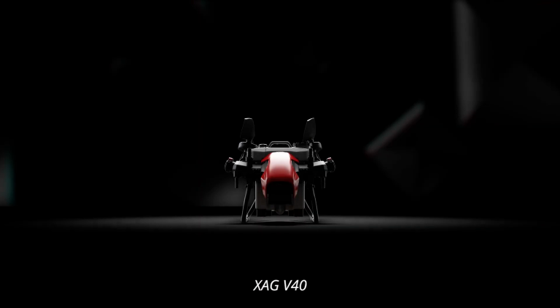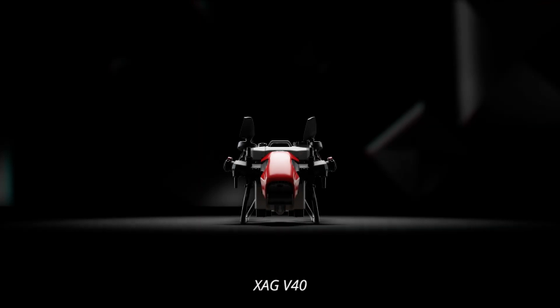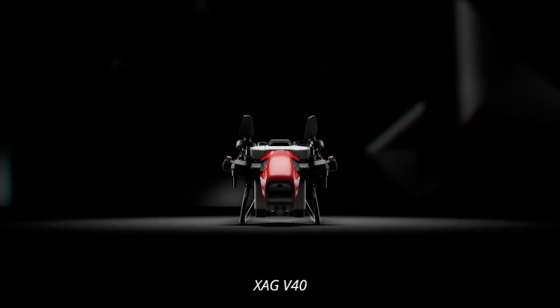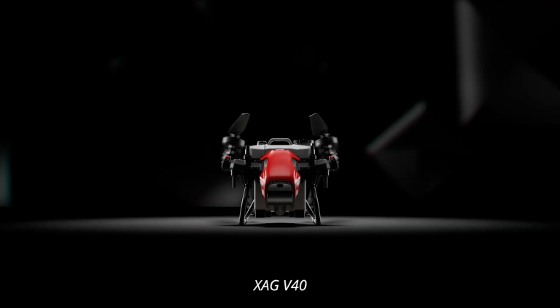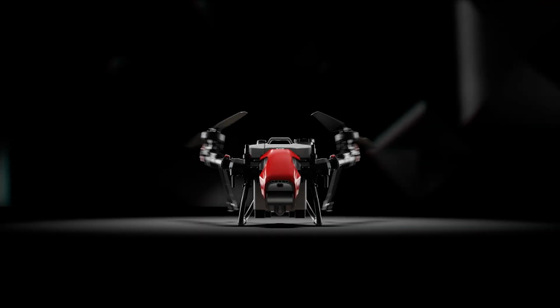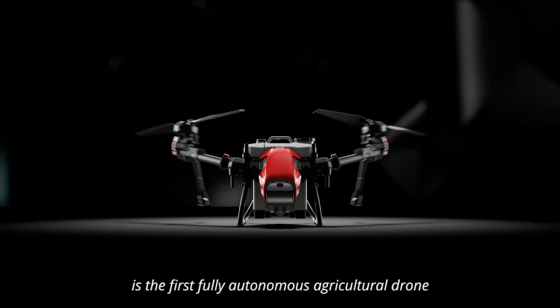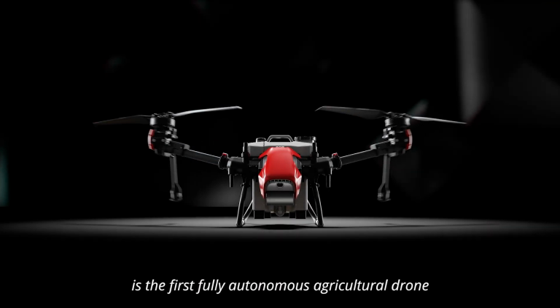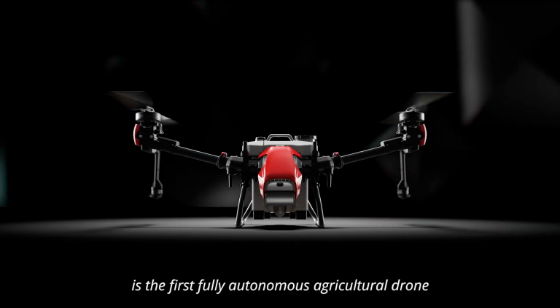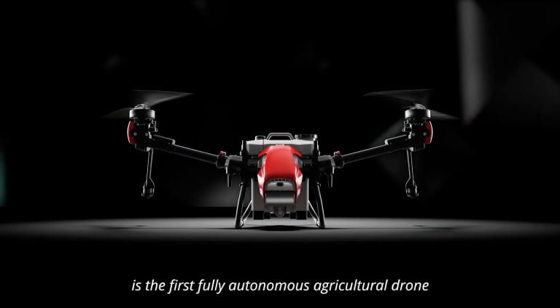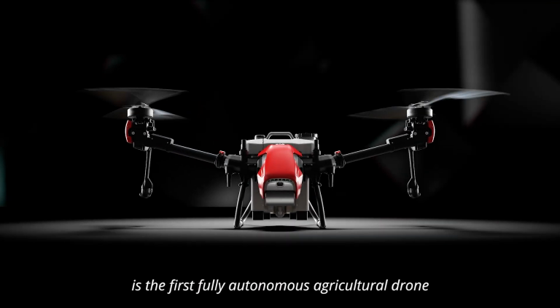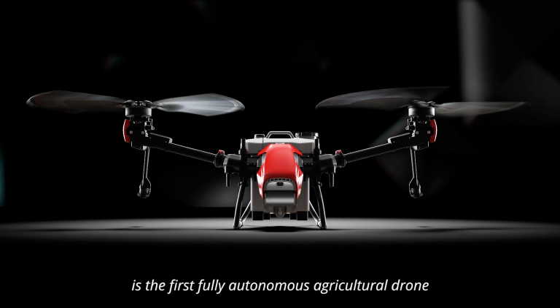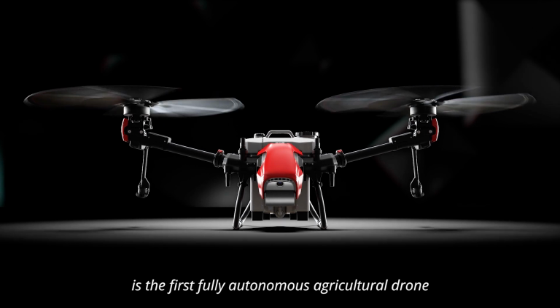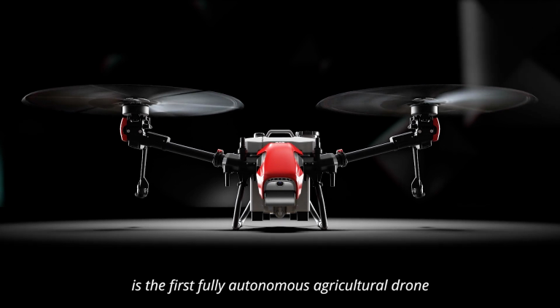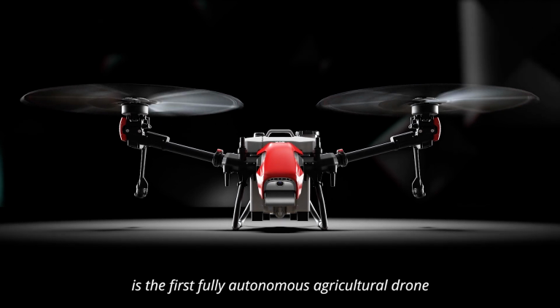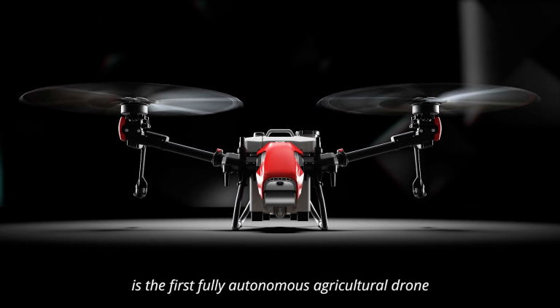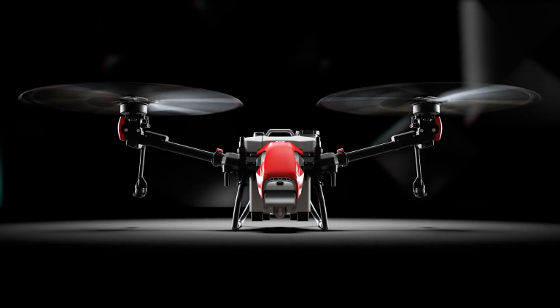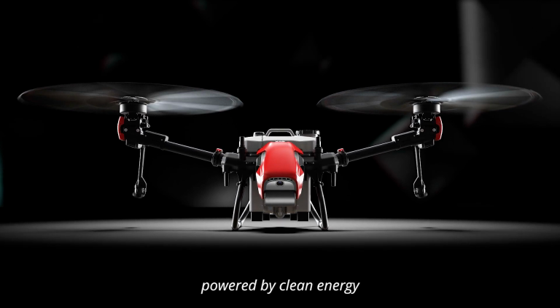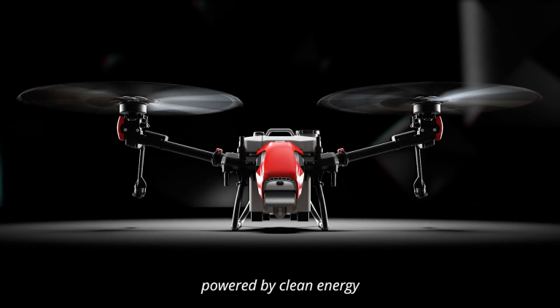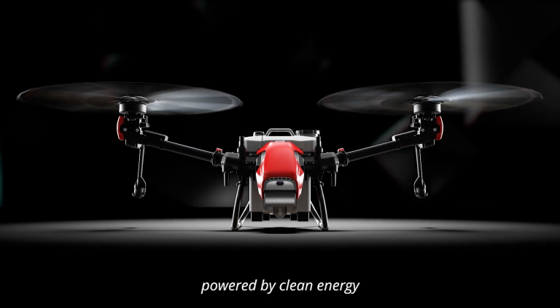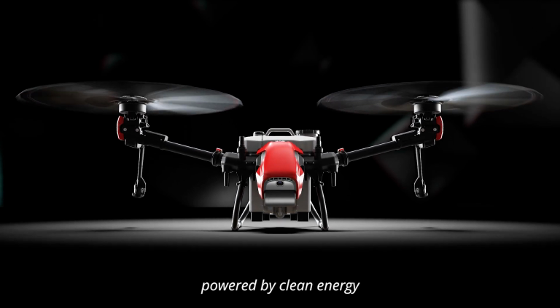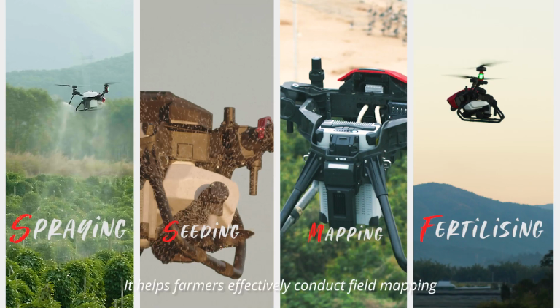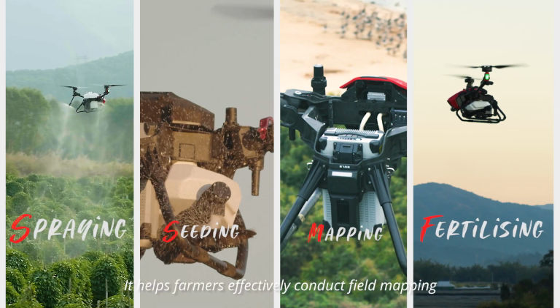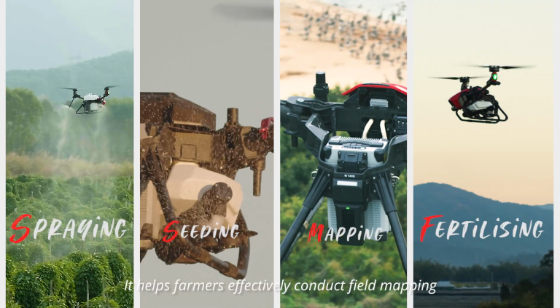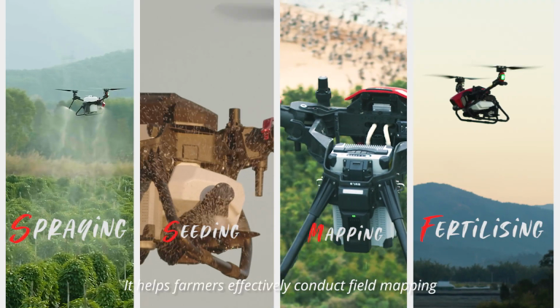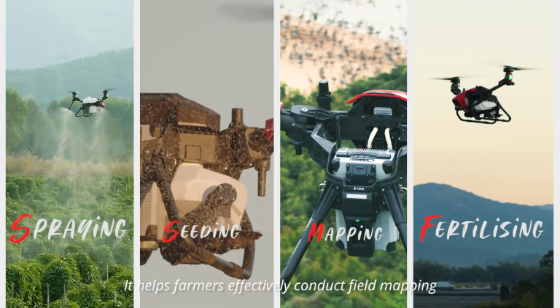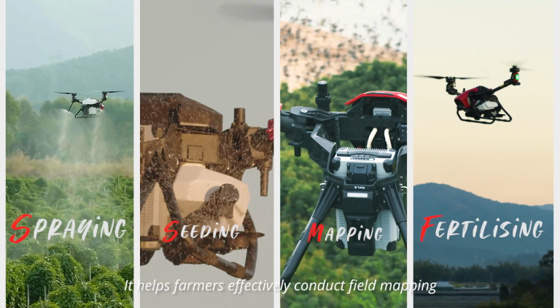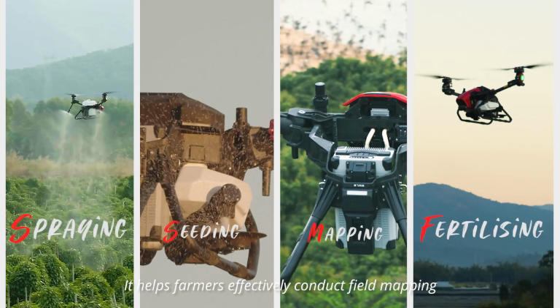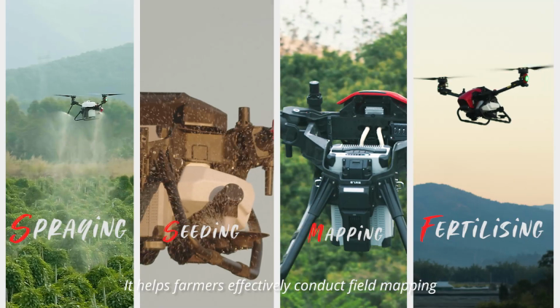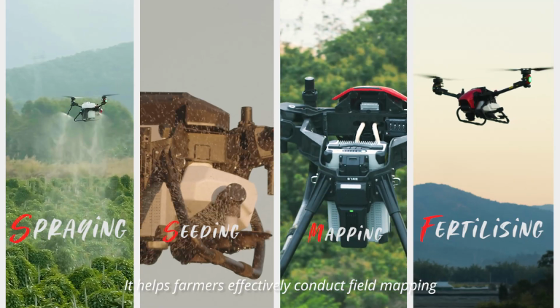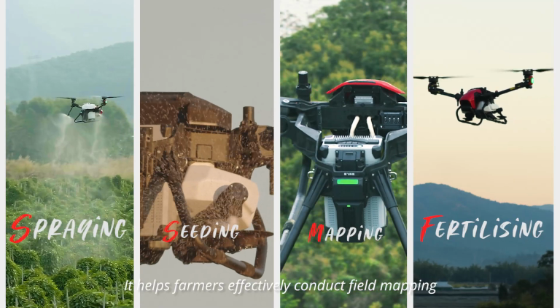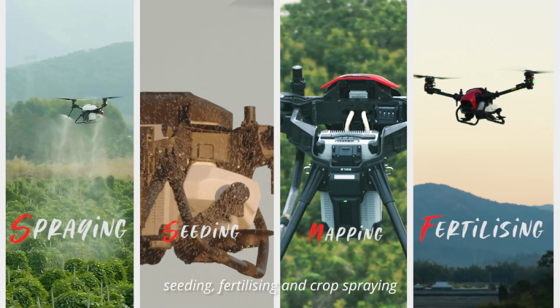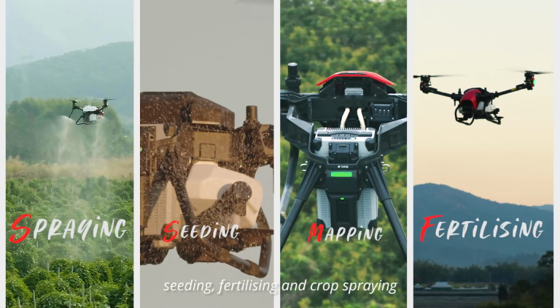XAG V40 is the first fully autonomous agricultural drone powered by clean energy. It helps farmers effectively conduct field mapping, seeding, fertilizing, and crop spraying with minimum labor input and less ecological footprint.